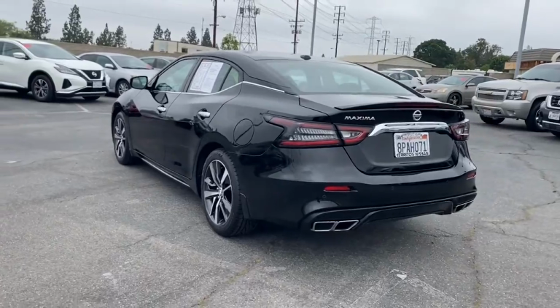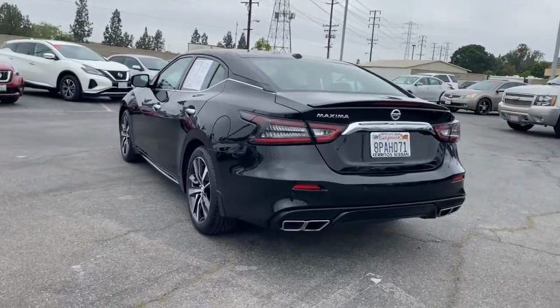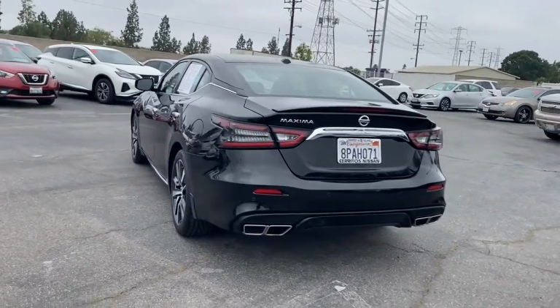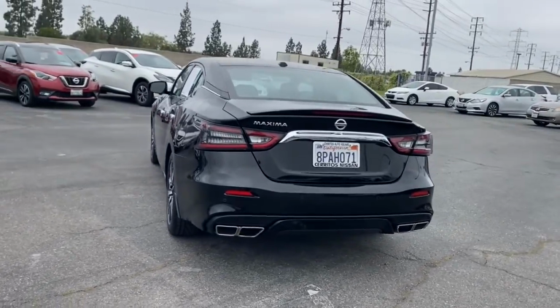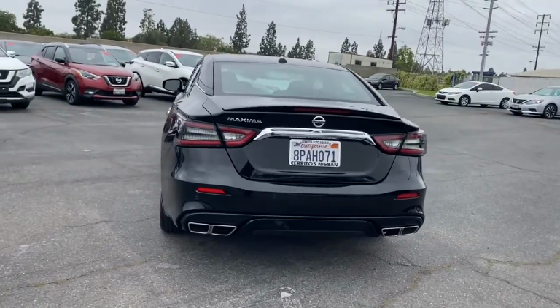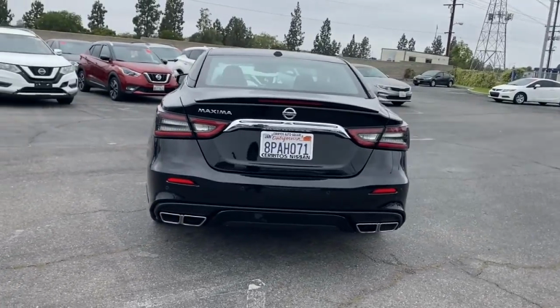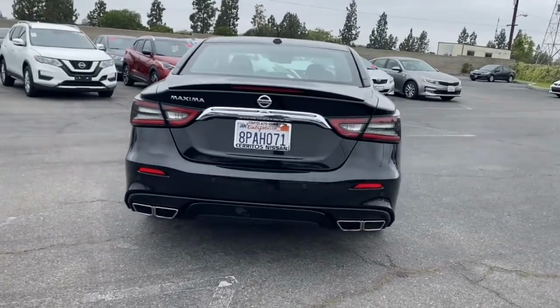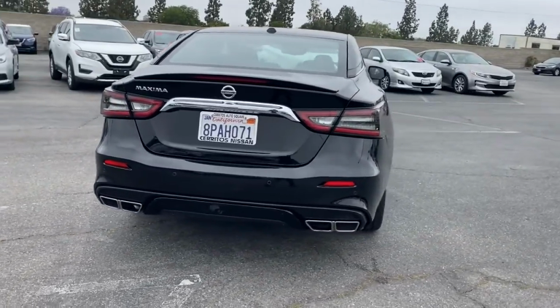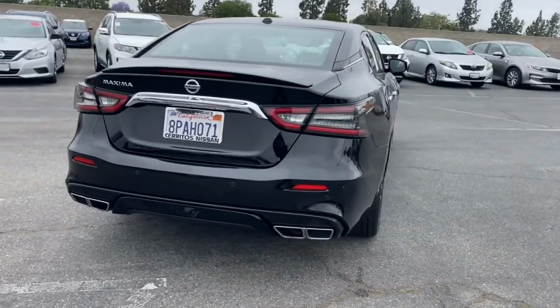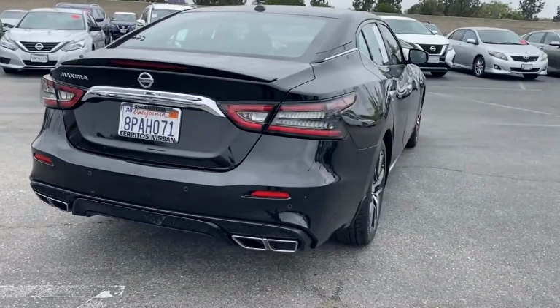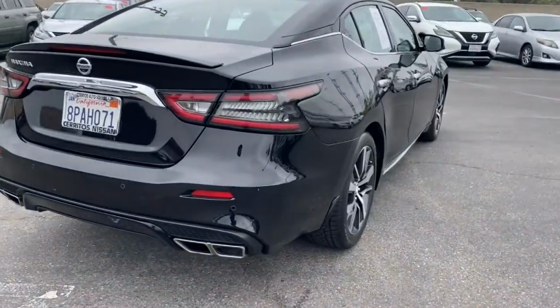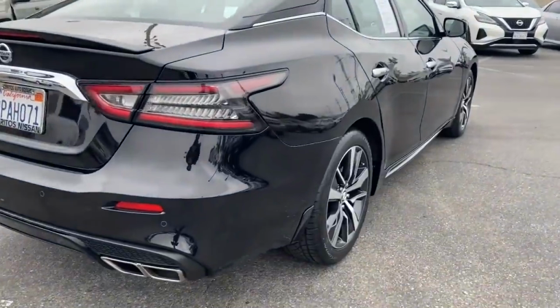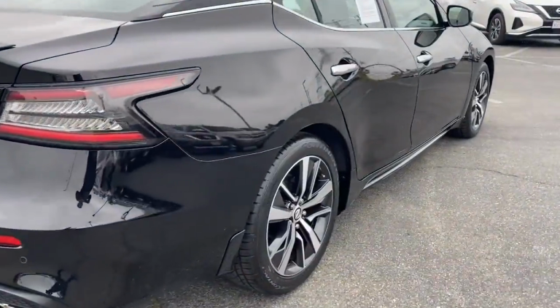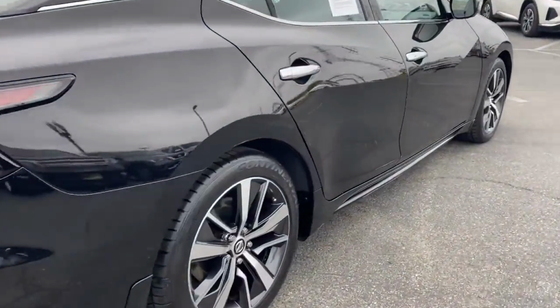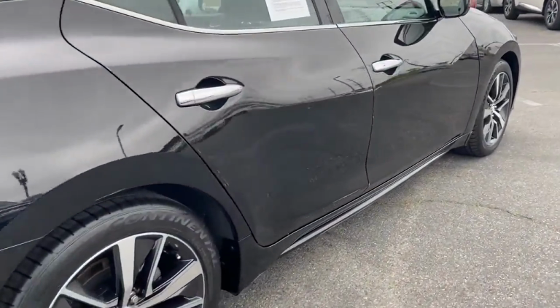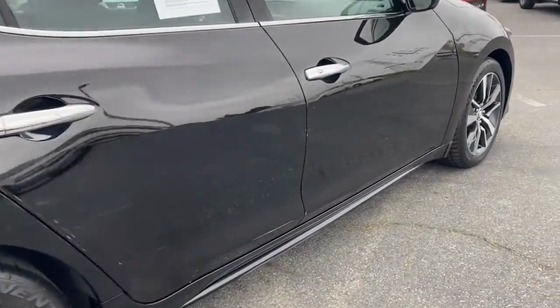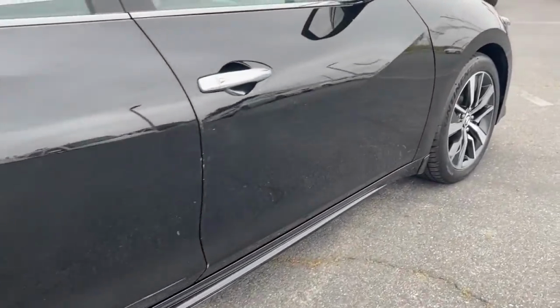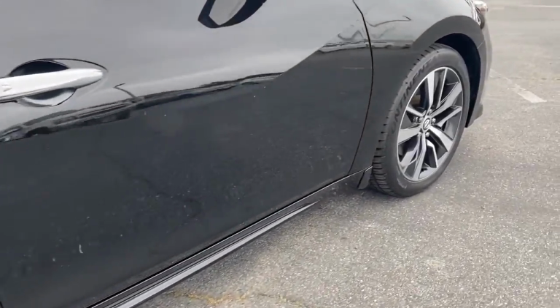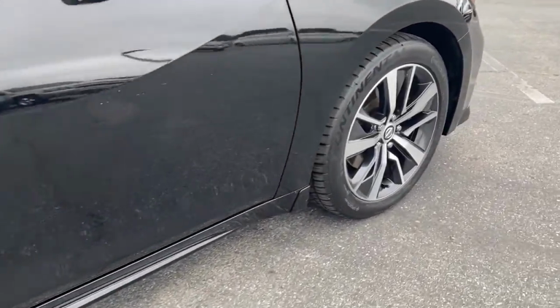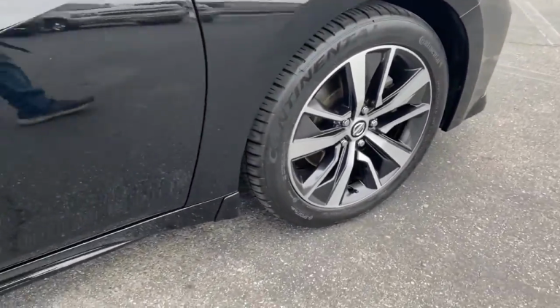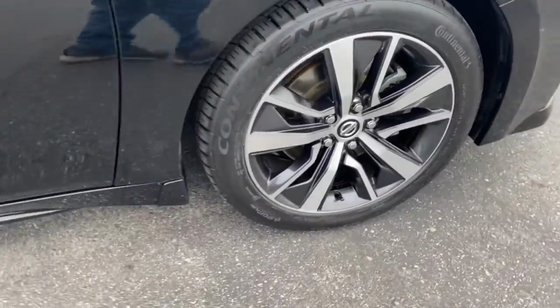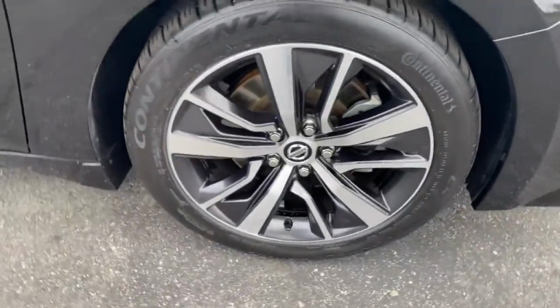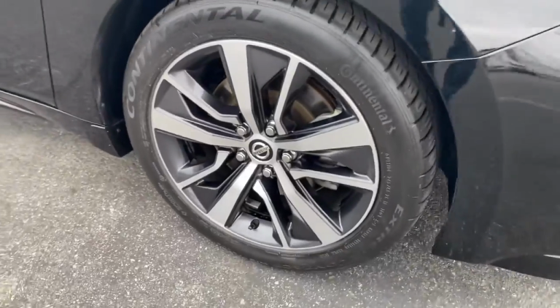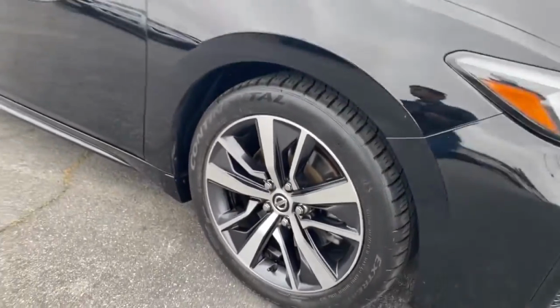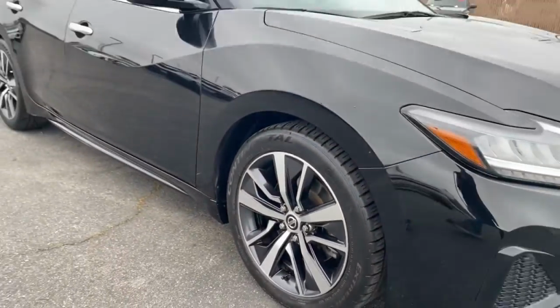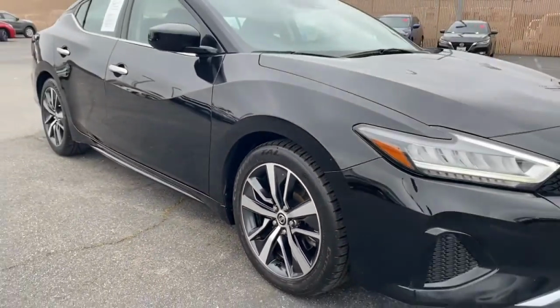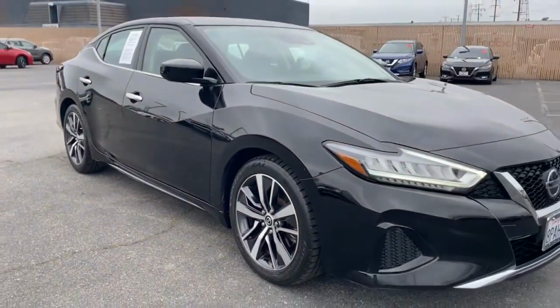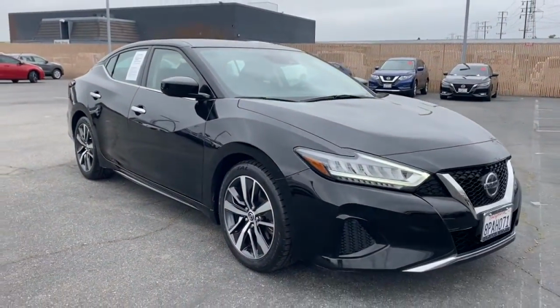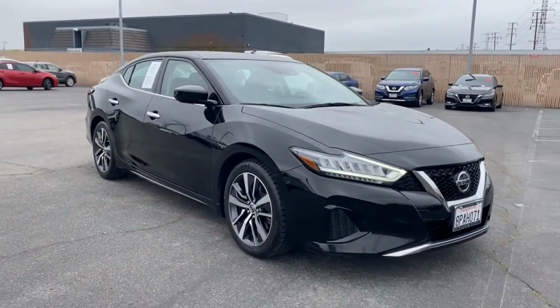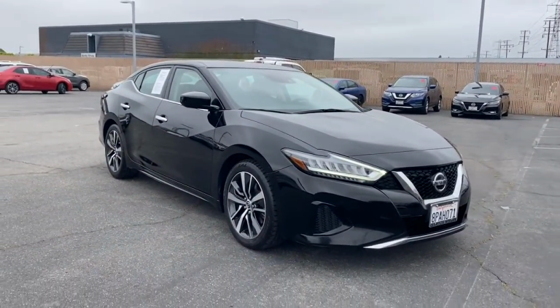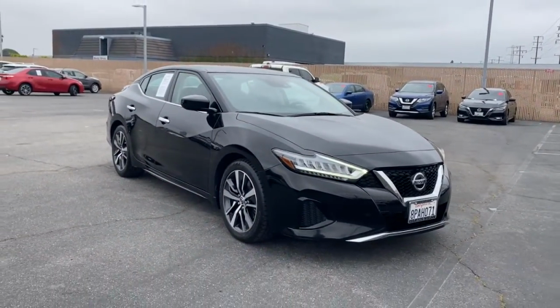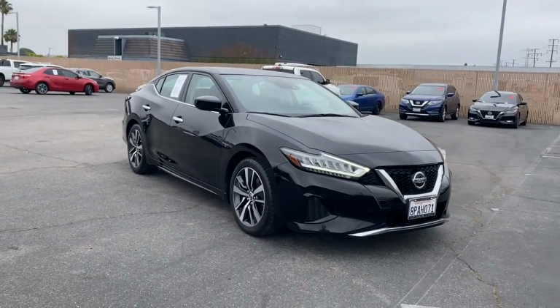Enjoy the rush of driving pleasure that comes standard with this high-performing Maxima. Quick acceleration, high-end style, an upscale interior, and standard driver-assist safety tech make this full-size sports sedan family-friendly with an exhilarating twist.